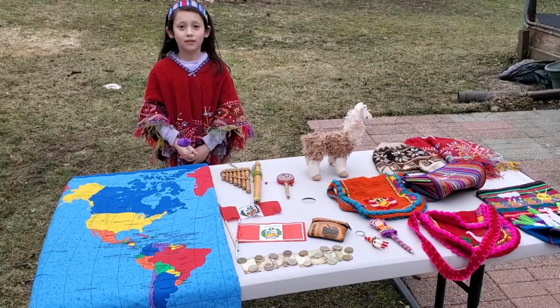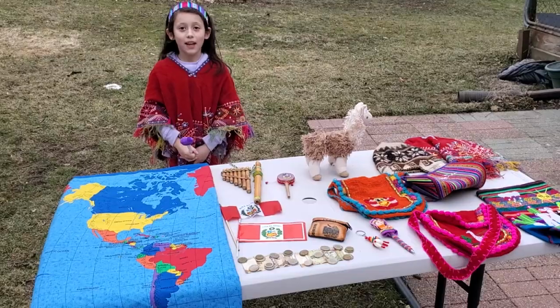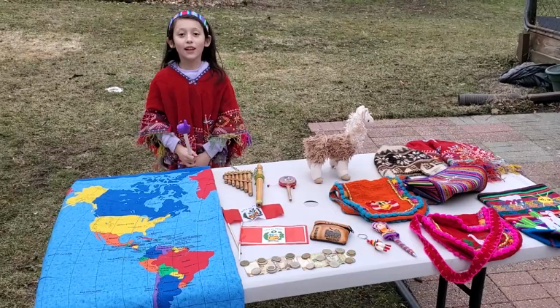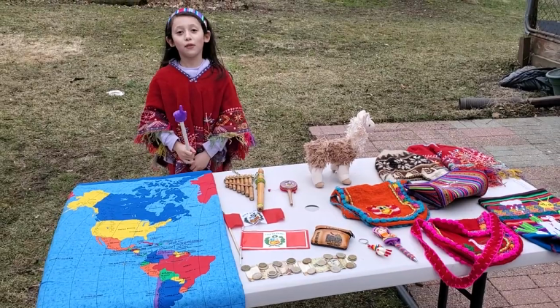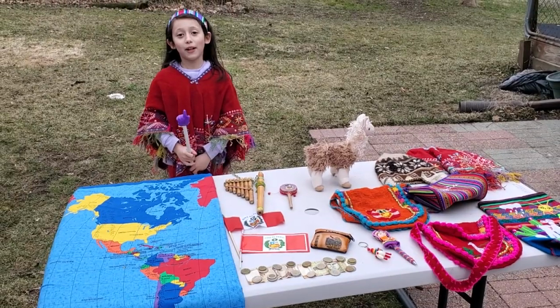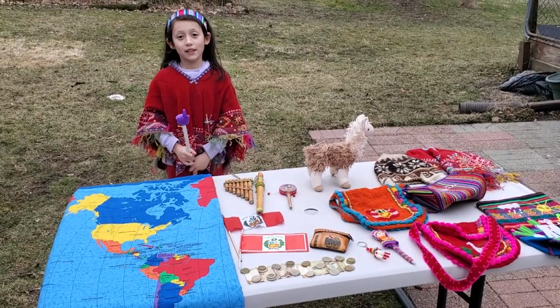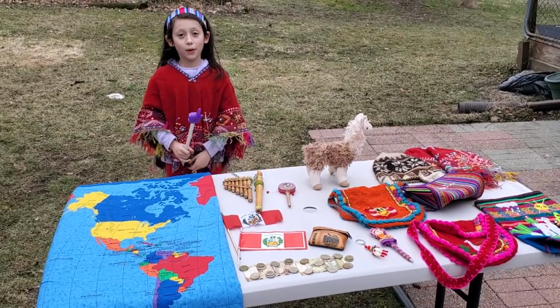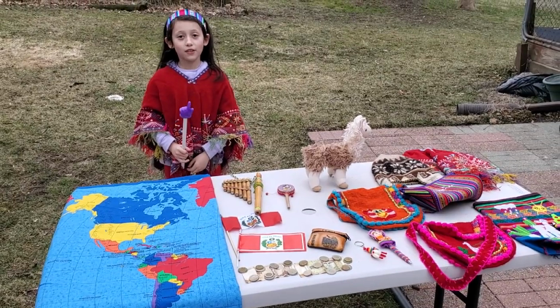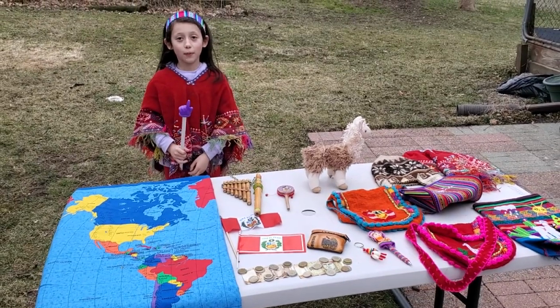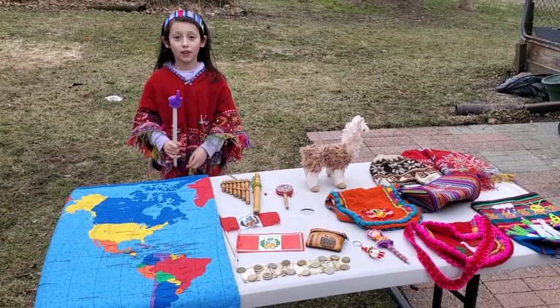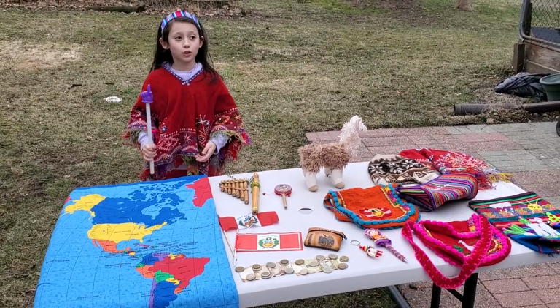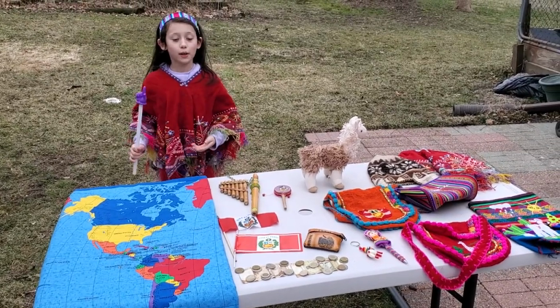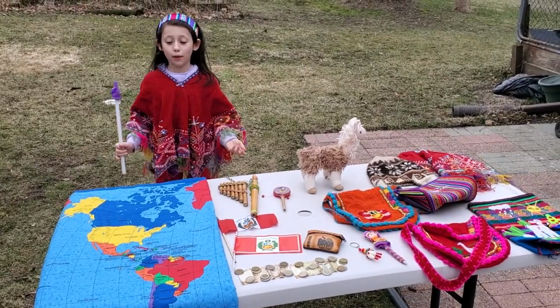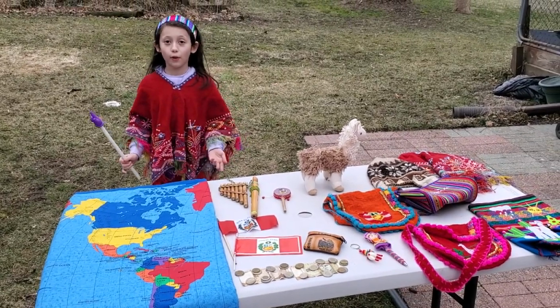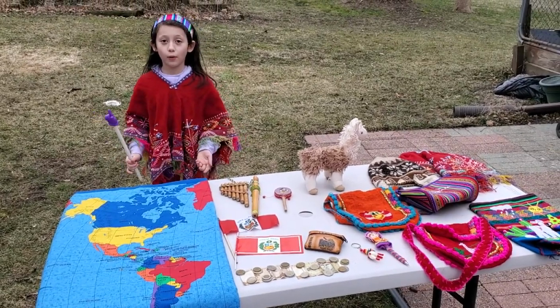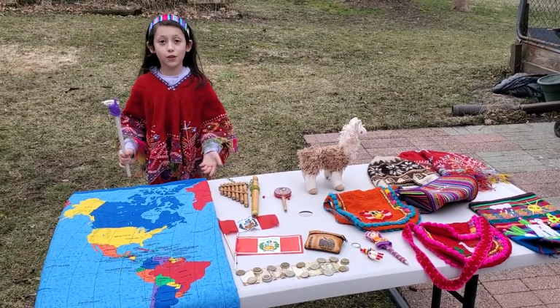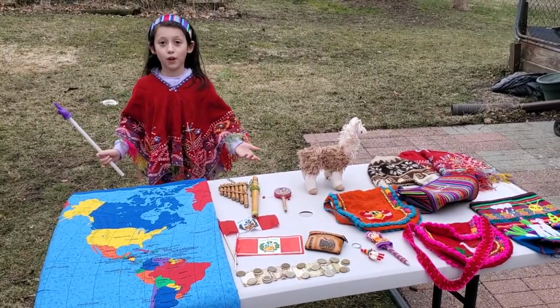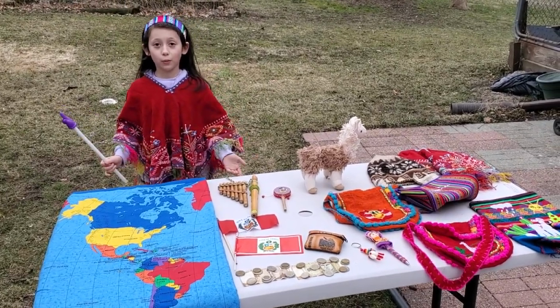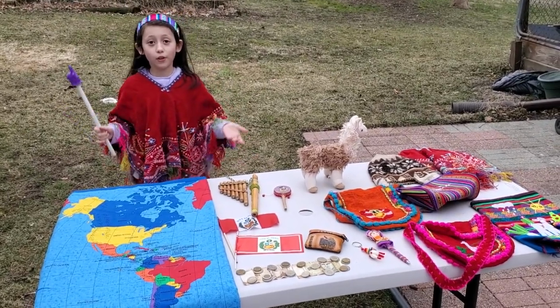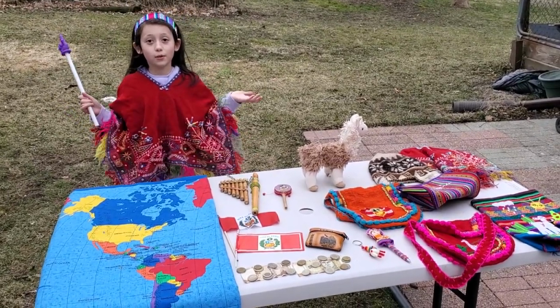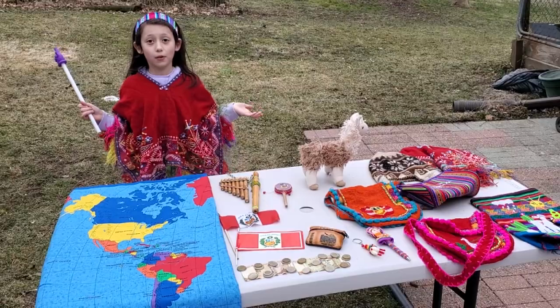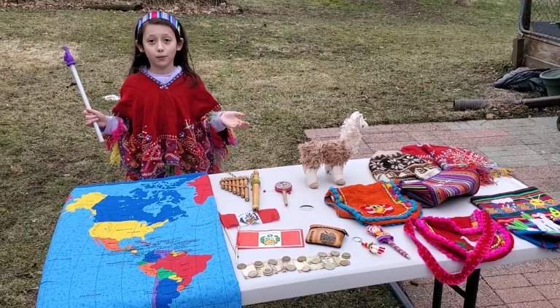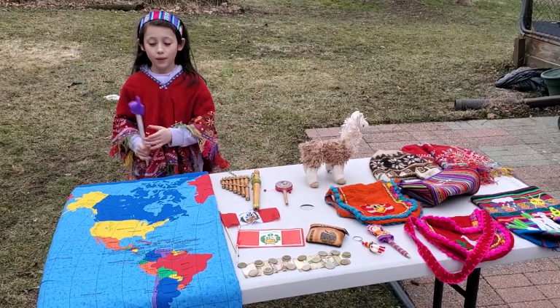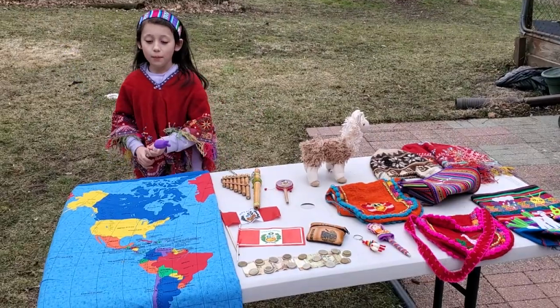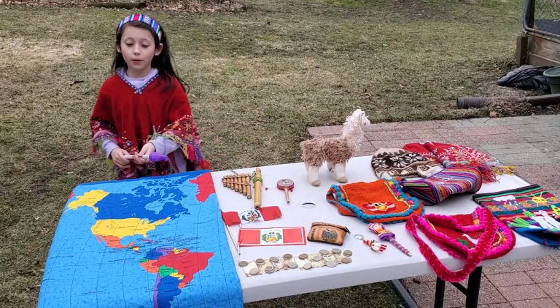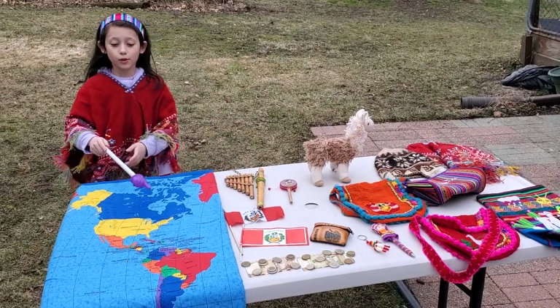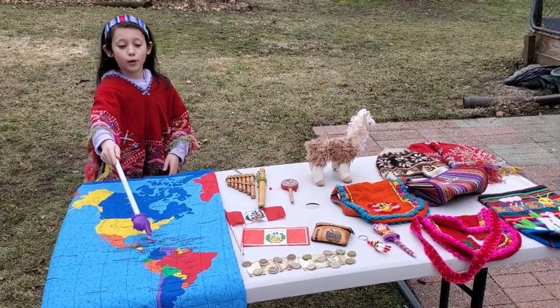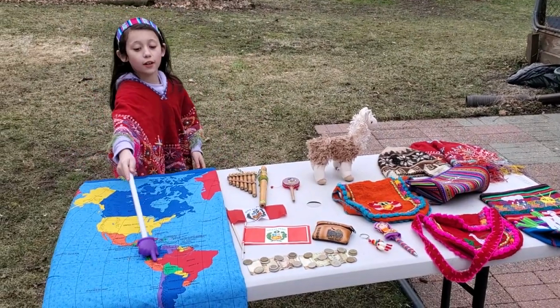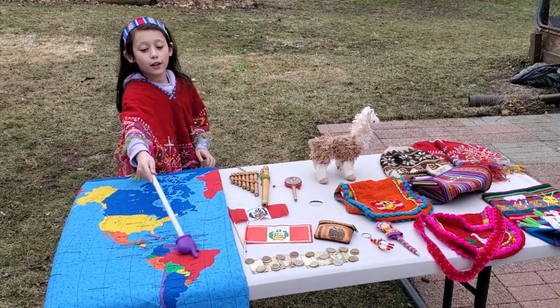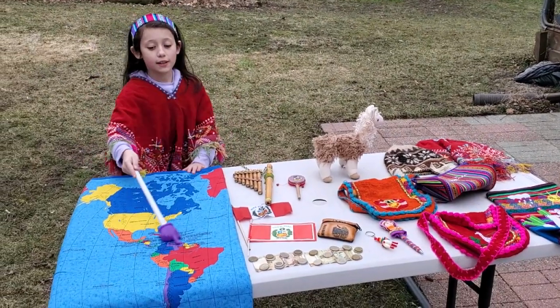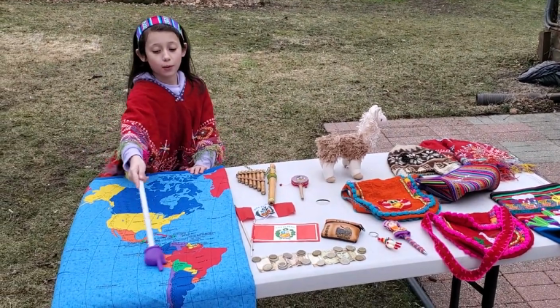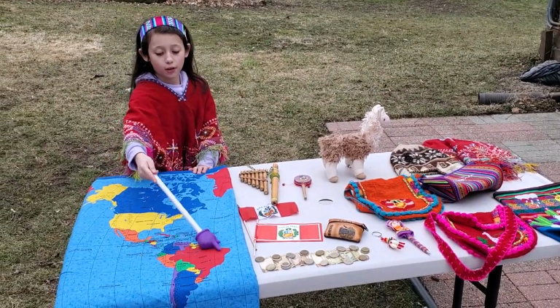Hello everybody. Today we're going to talk about the country Peru. First of all, where is Peru? Peru is located in South America.